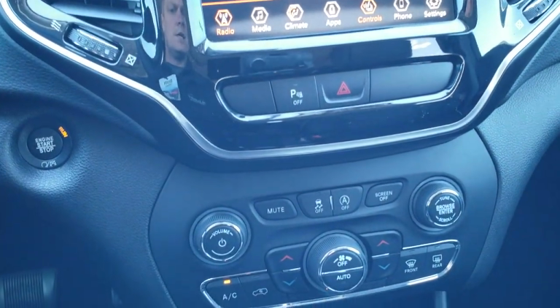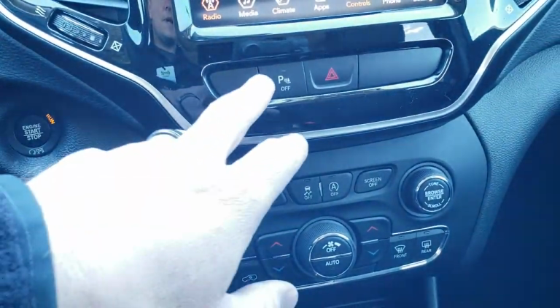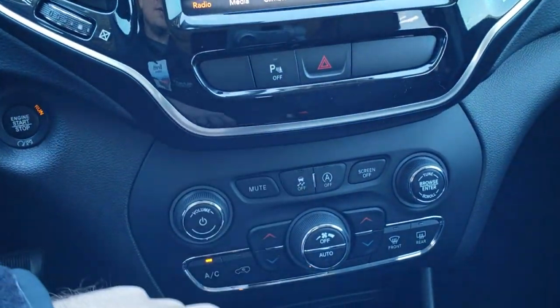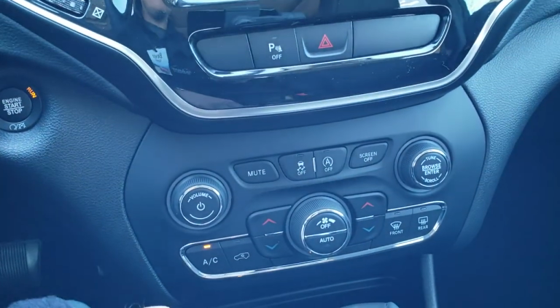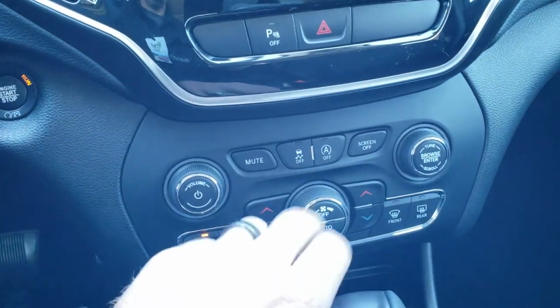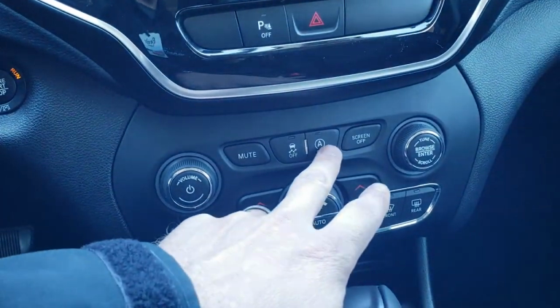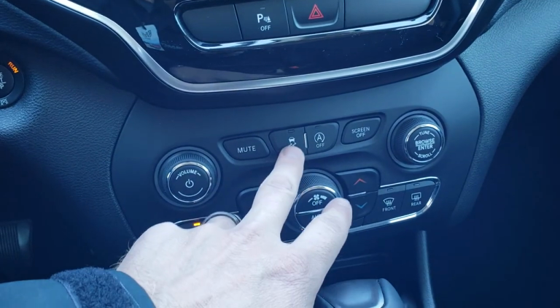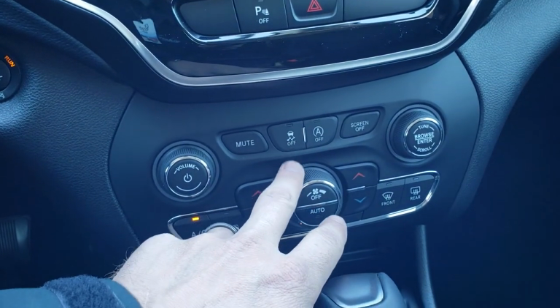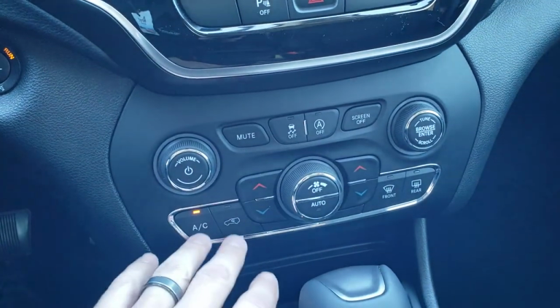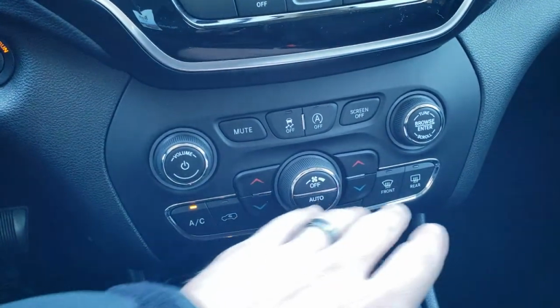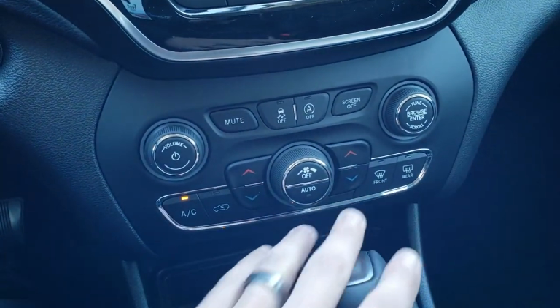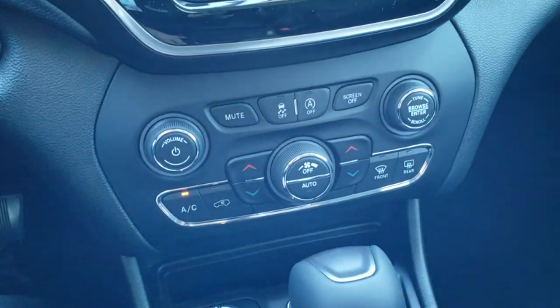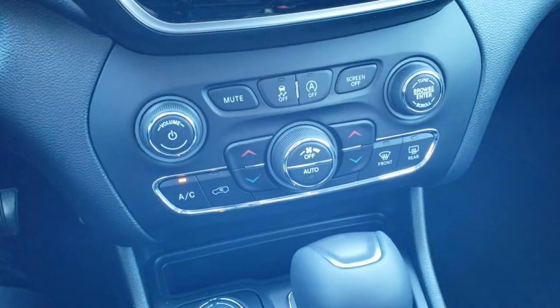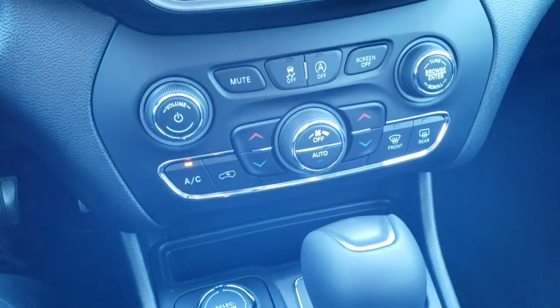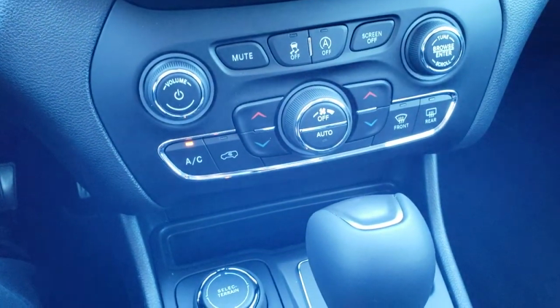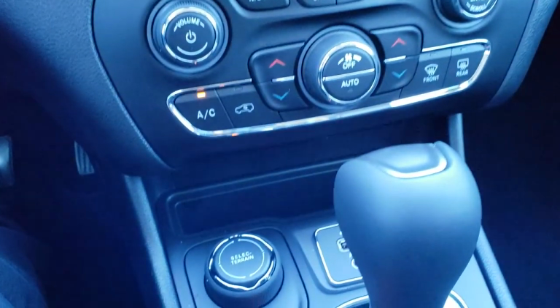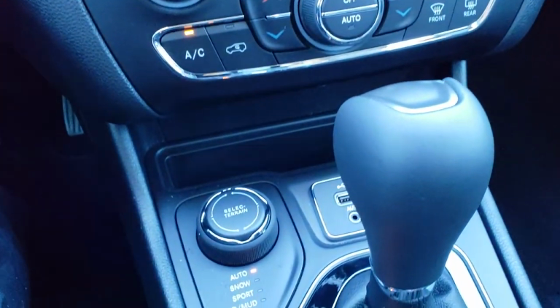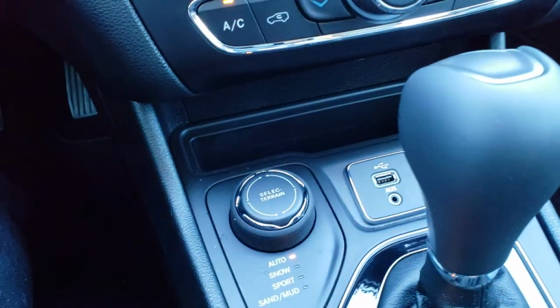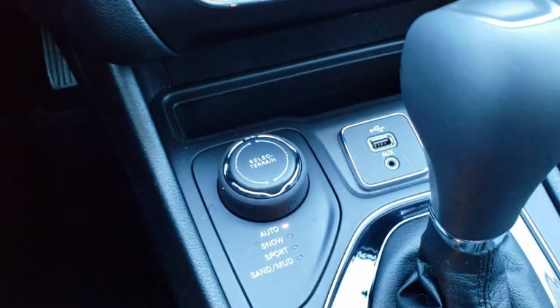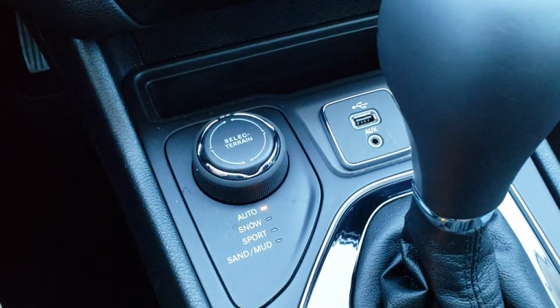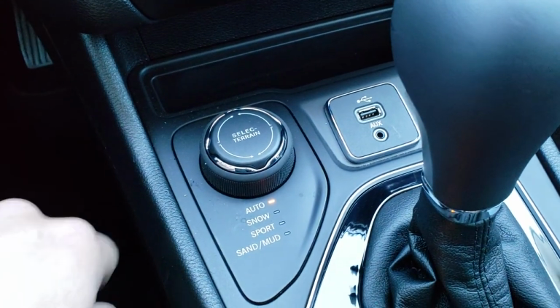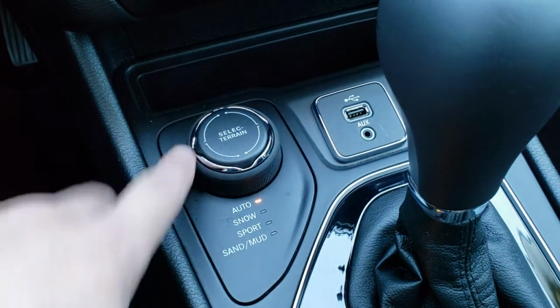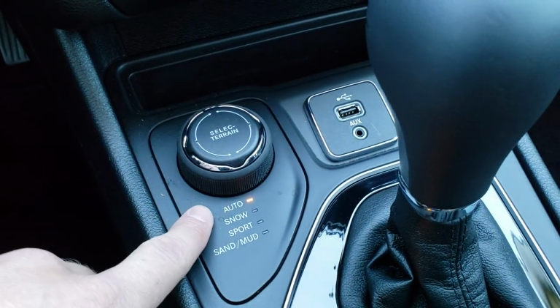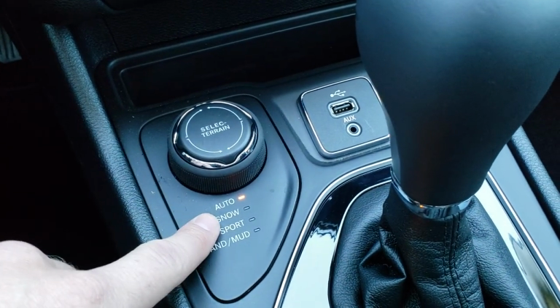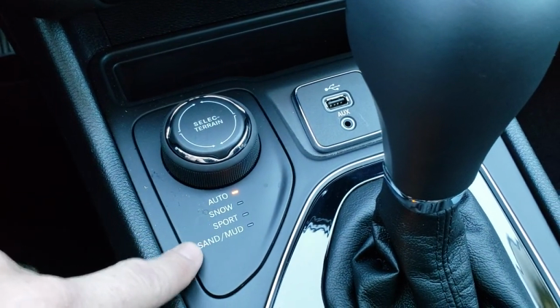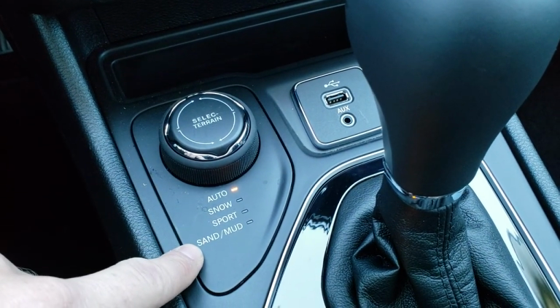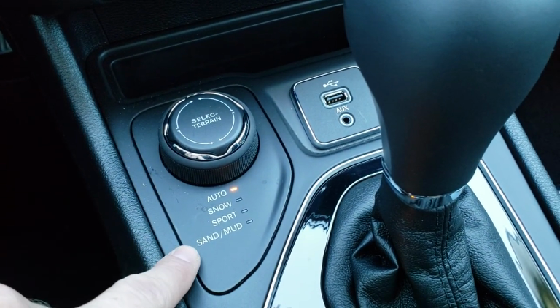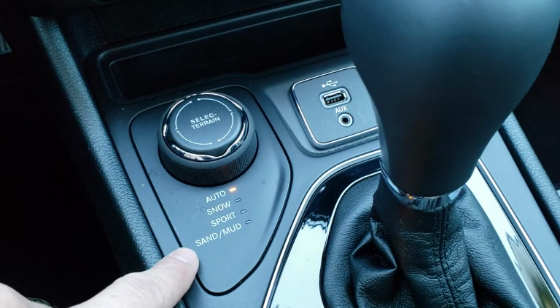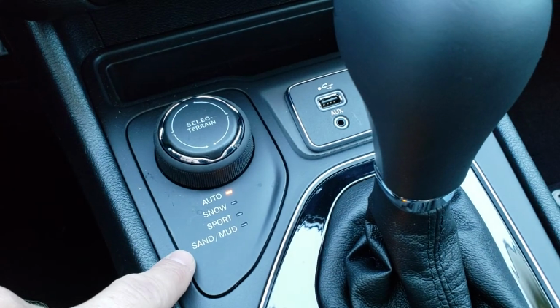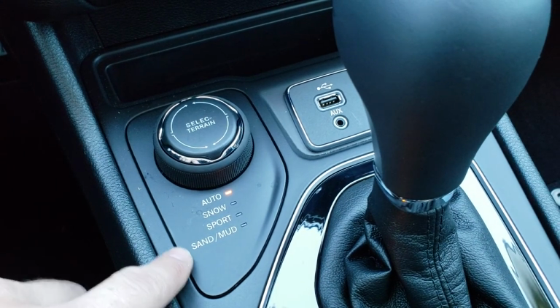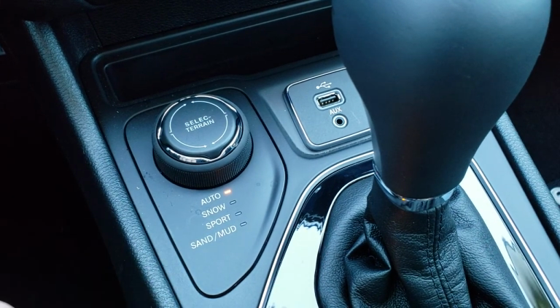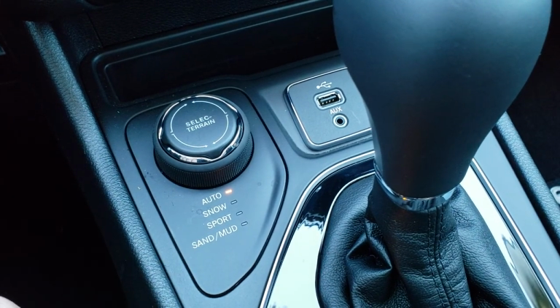You have your start-stop stability control. You can also control your climate down here, which is always a nice feature if you don't like using the touchscreen. You have your select terrain modes: auto, snow, sport, sand, and mud. This is the ActiveDrive 1 4x4 system.